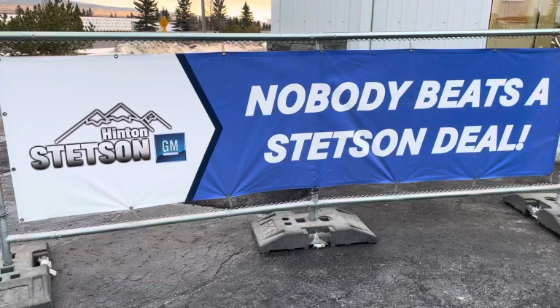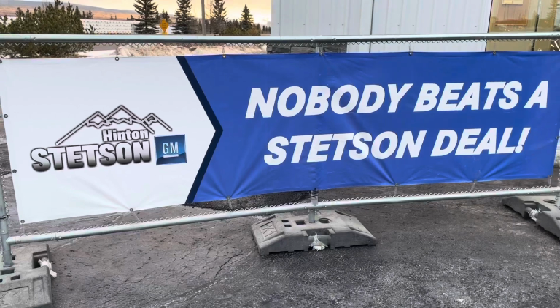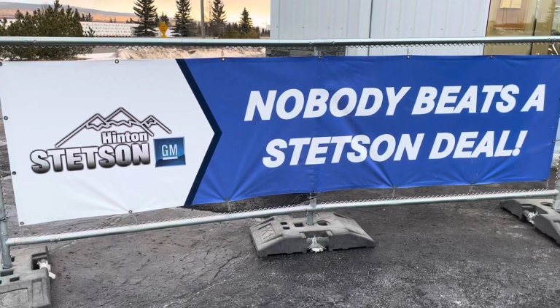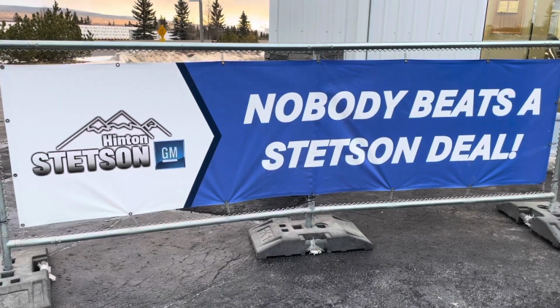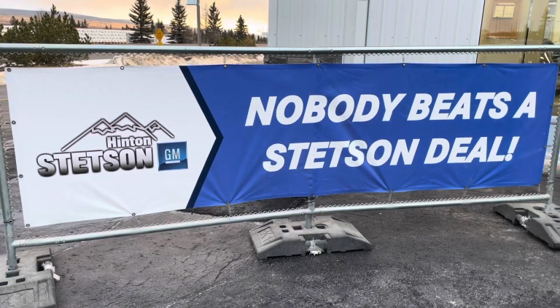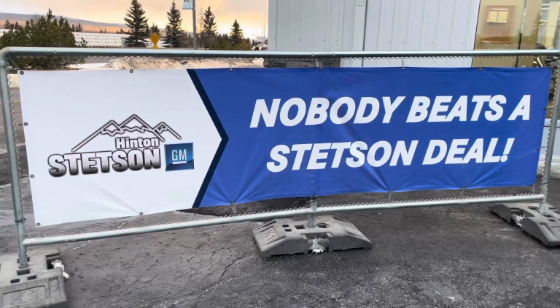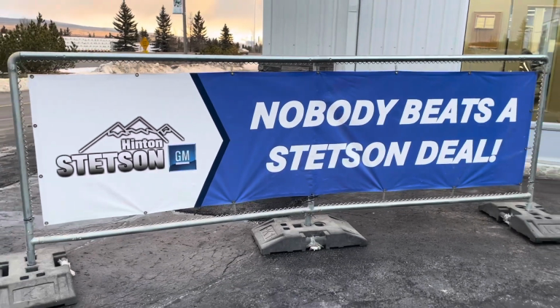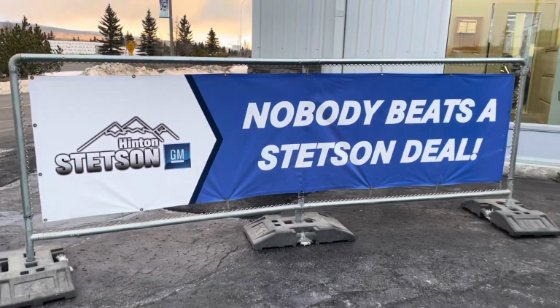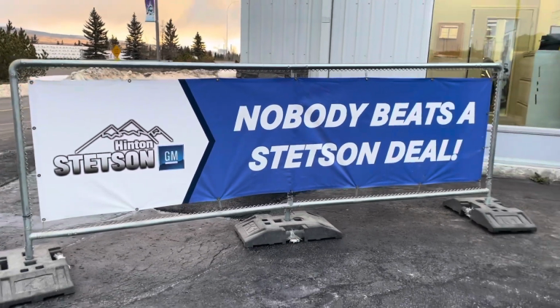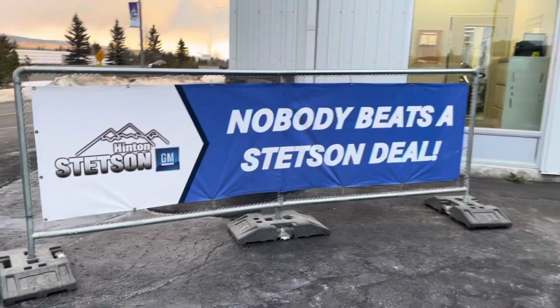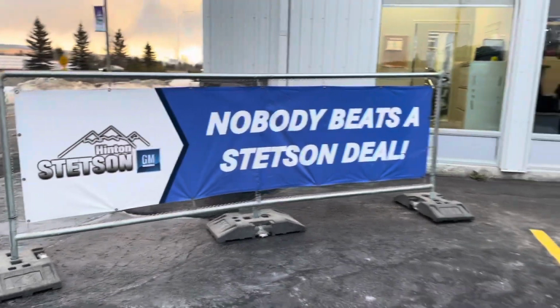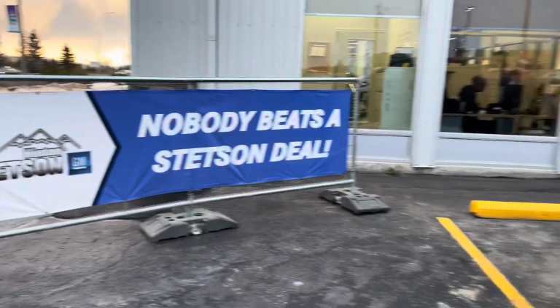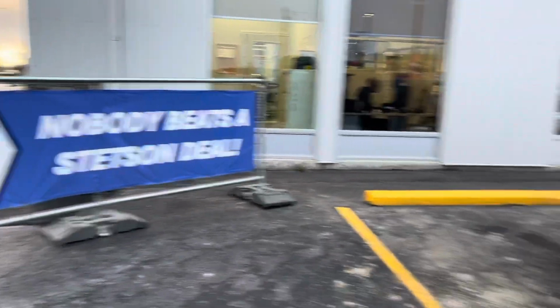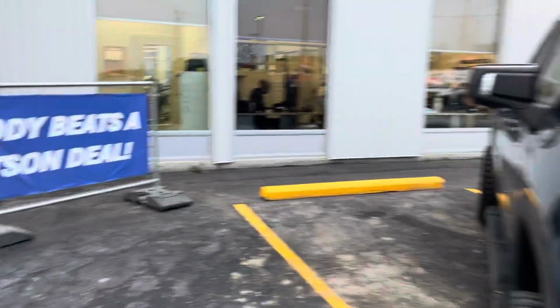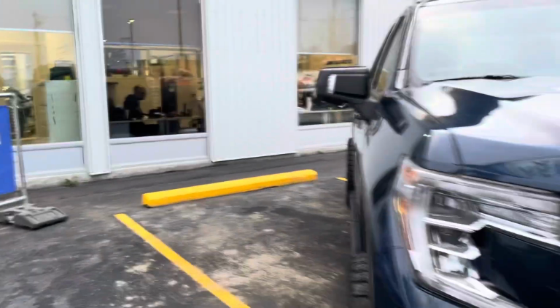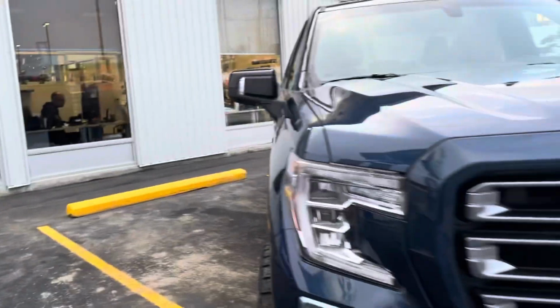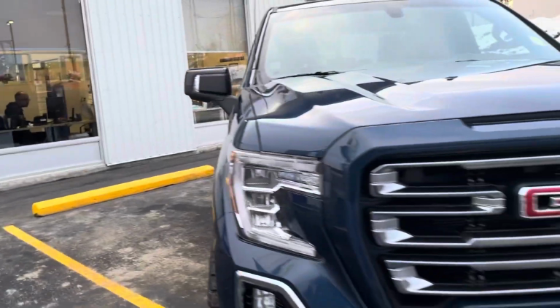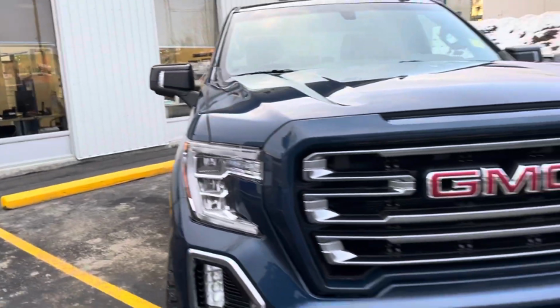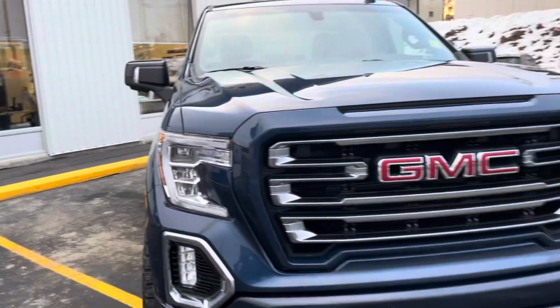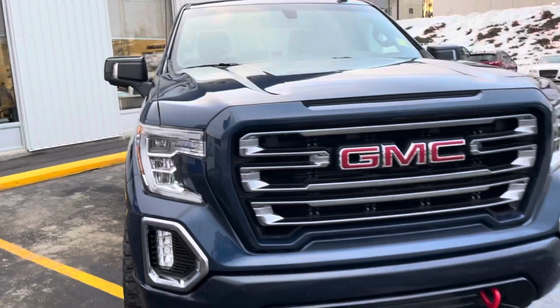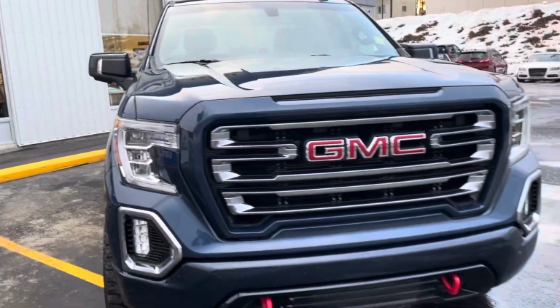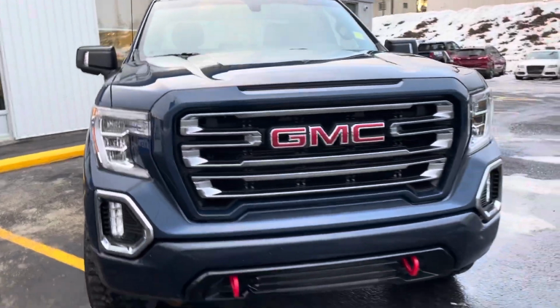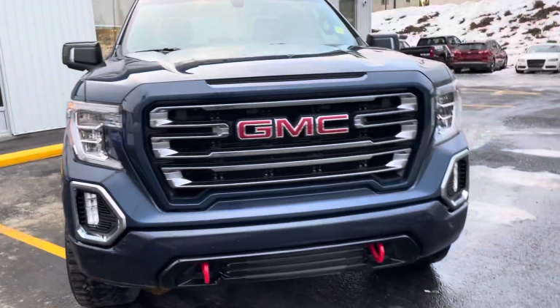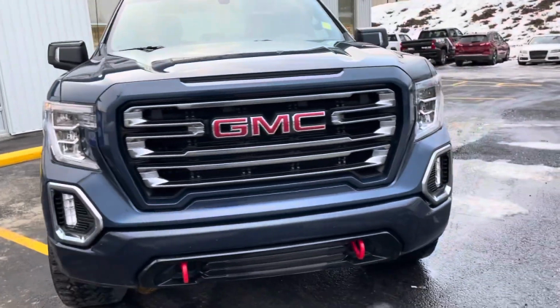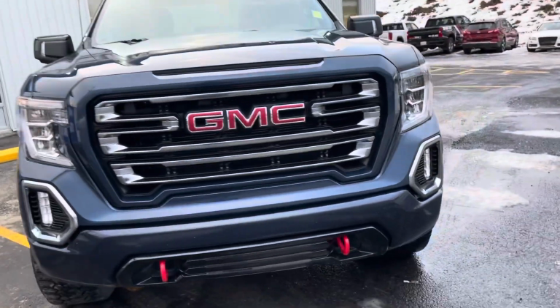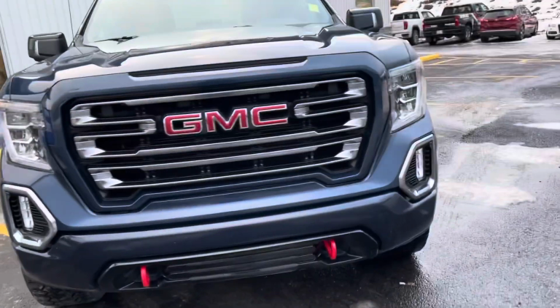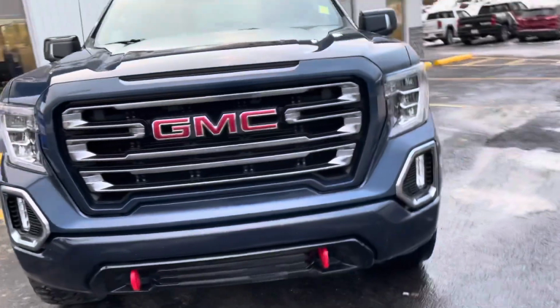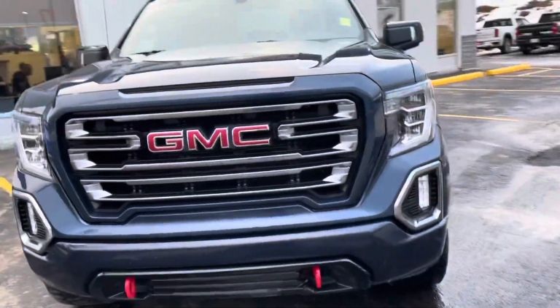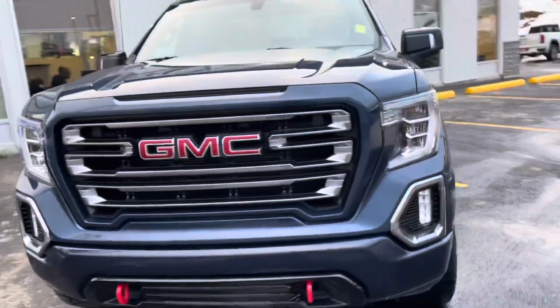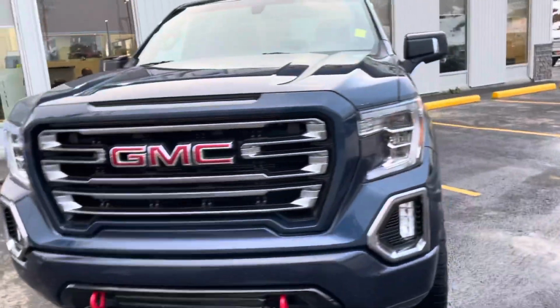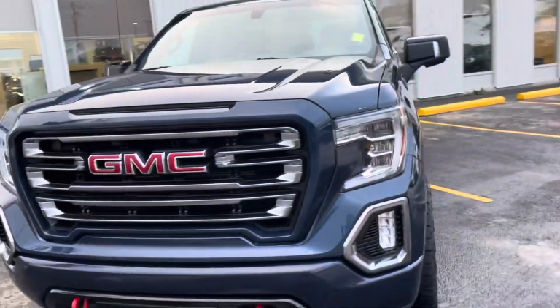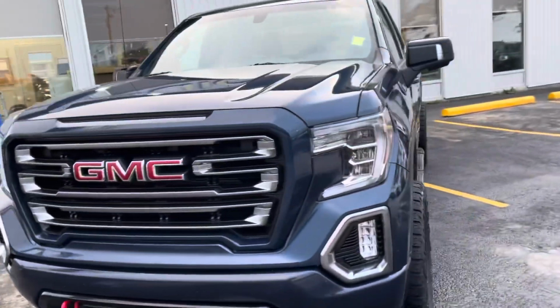Welcome to Stetson Hinton GM. We're gonna look at our 2019 GMC Sierra 1500 crew cab AT4.